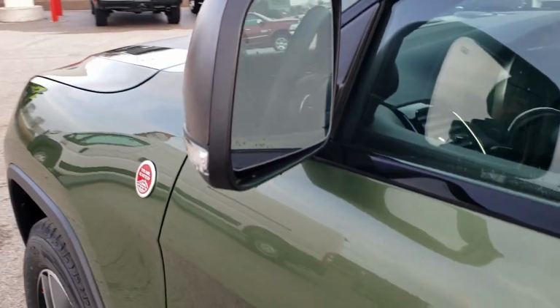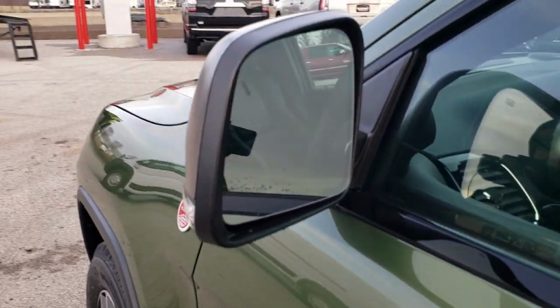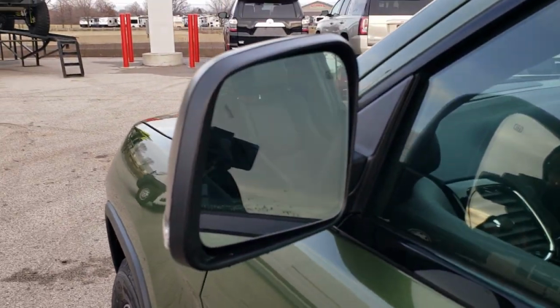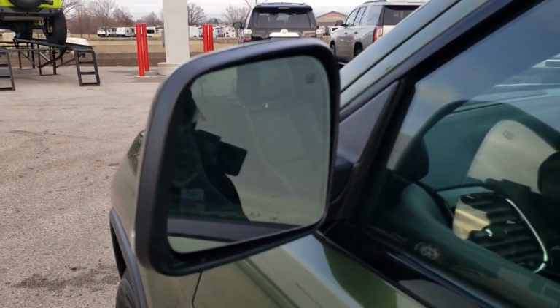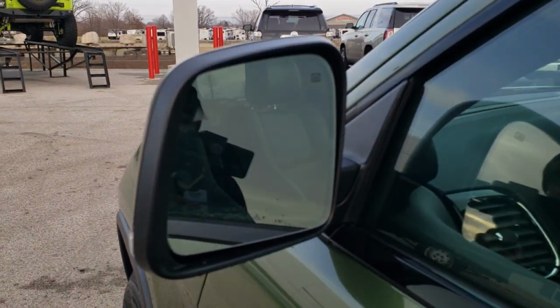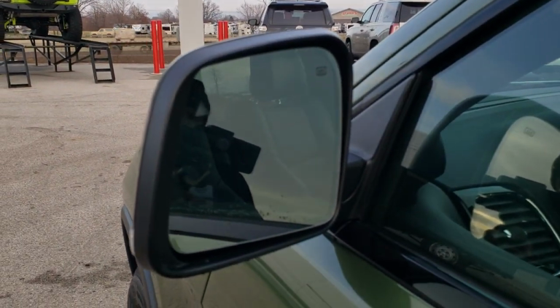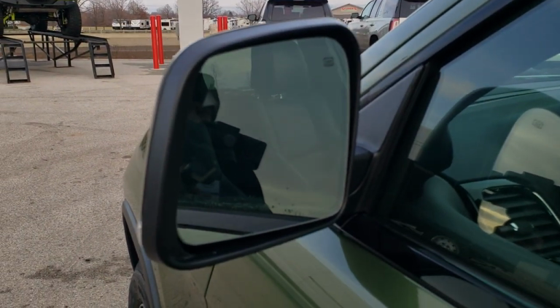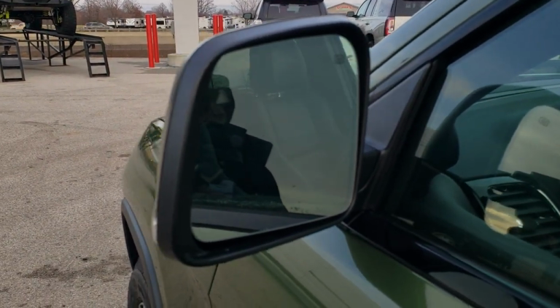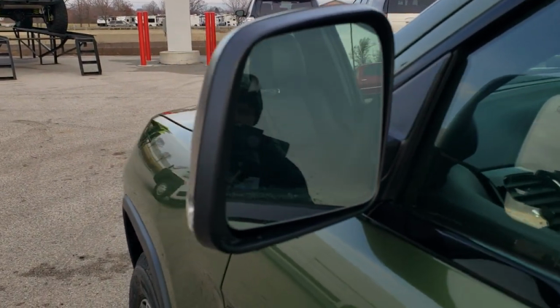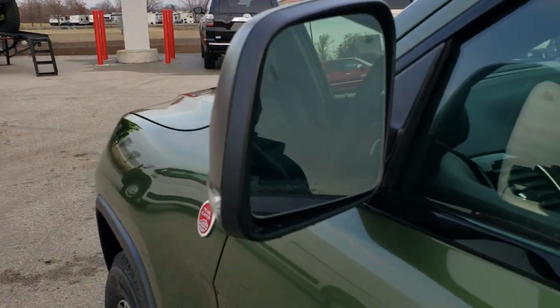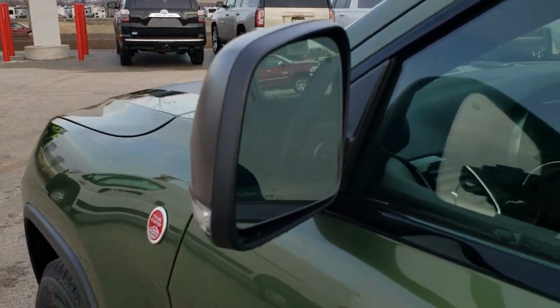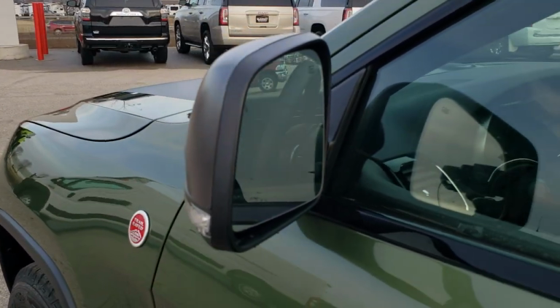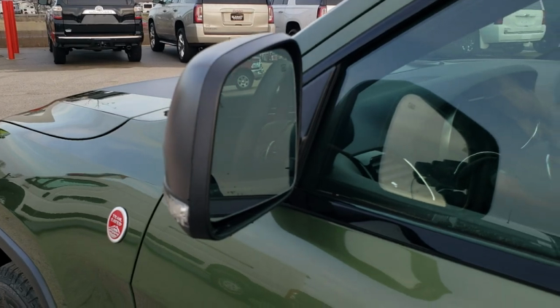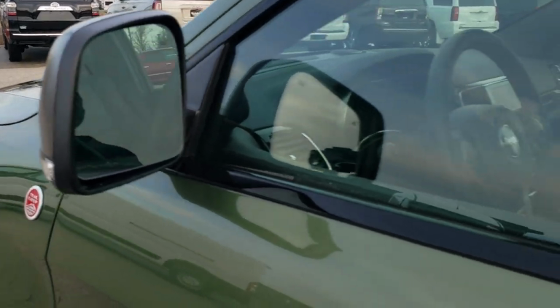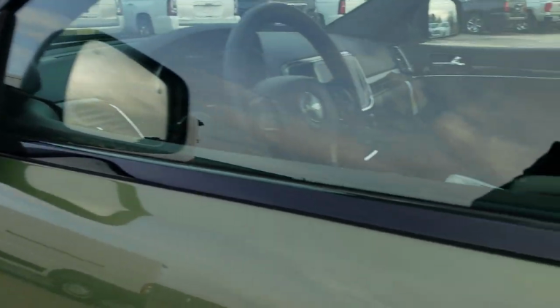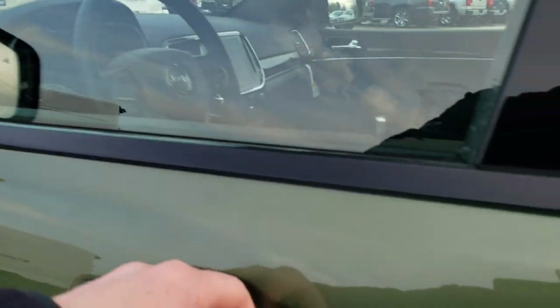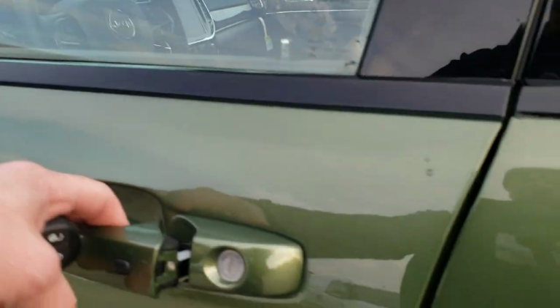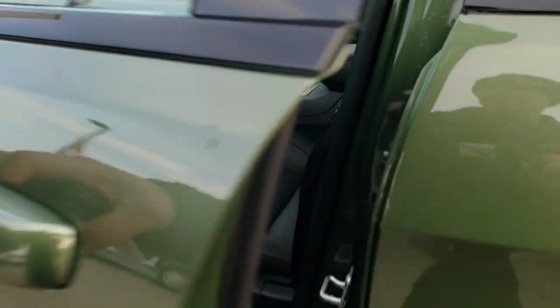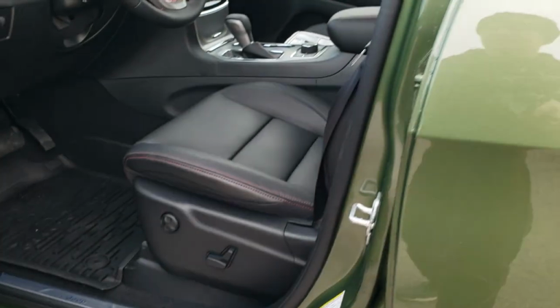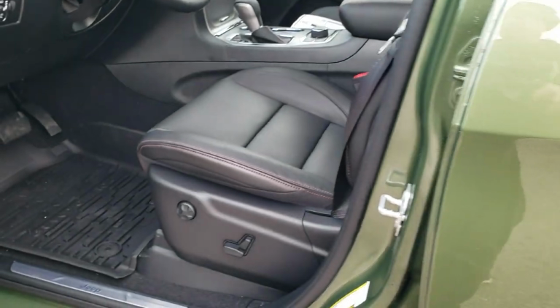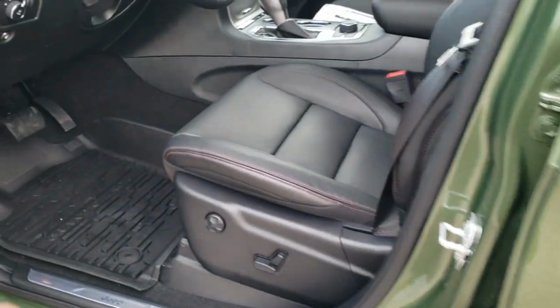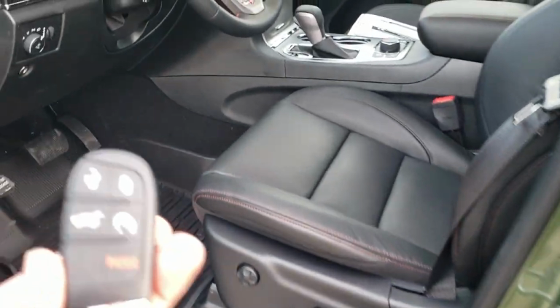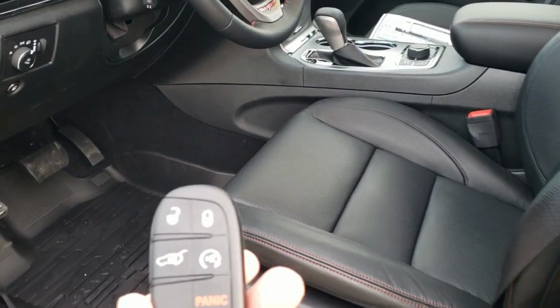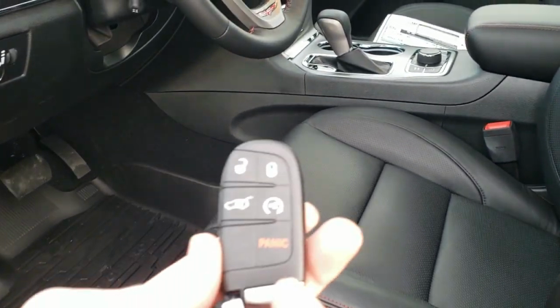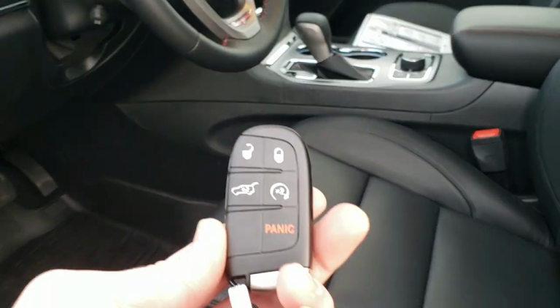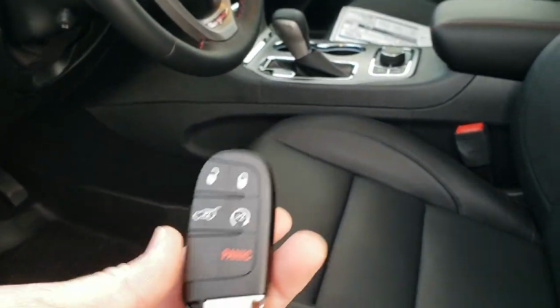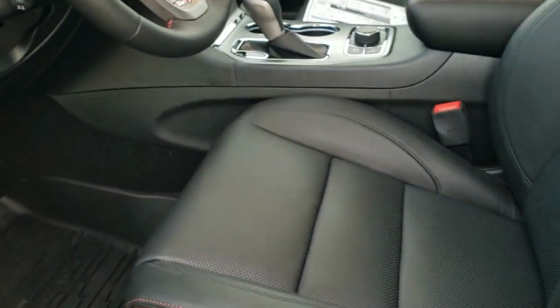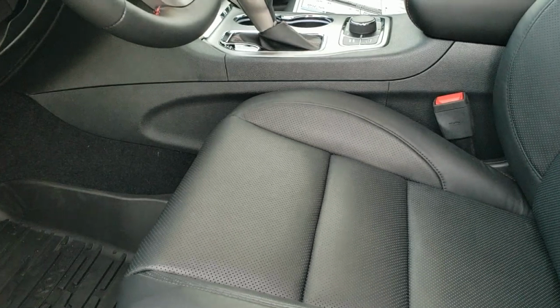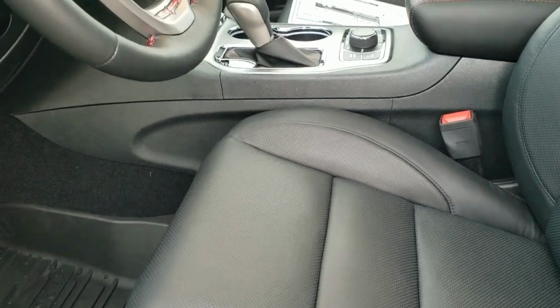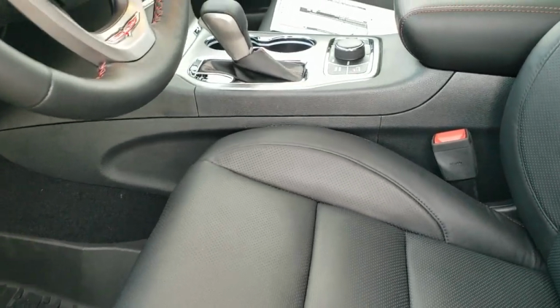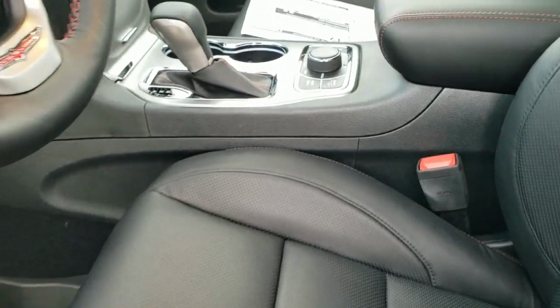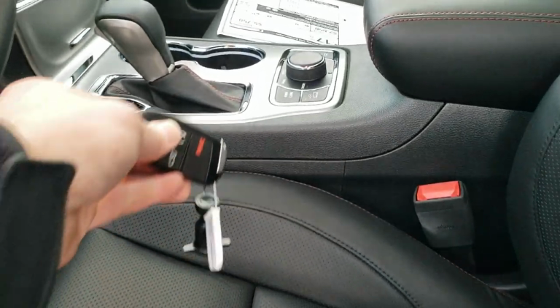You have the blind spot monitoring, heated mirrors, built-in directional signals in those mirrors, the enter-and-go system, and a keyless entry power lift gate on there as well.